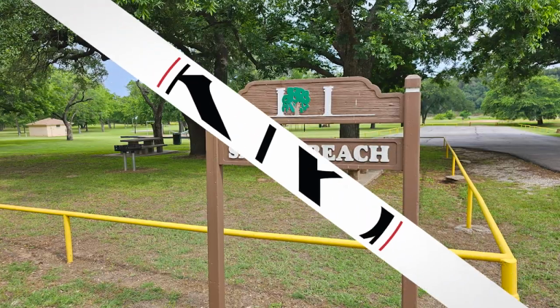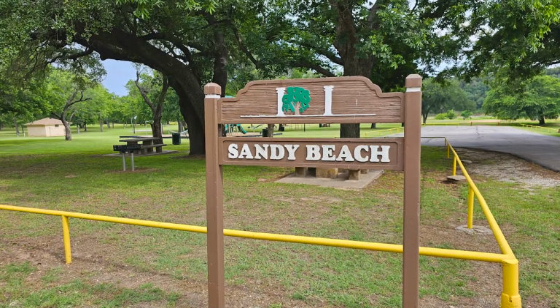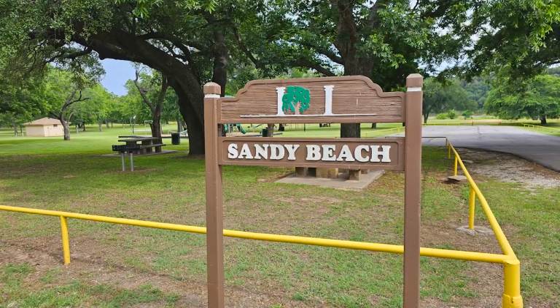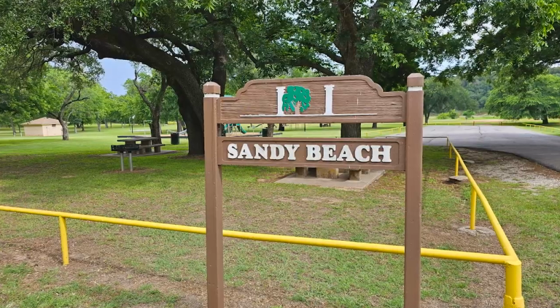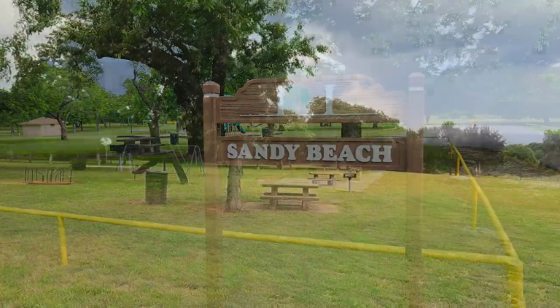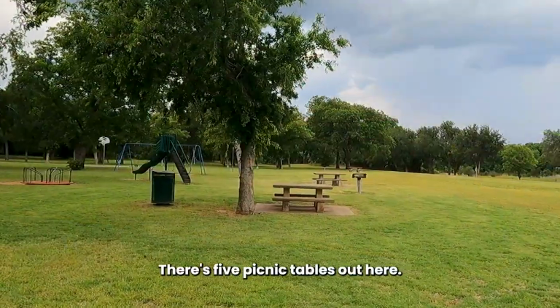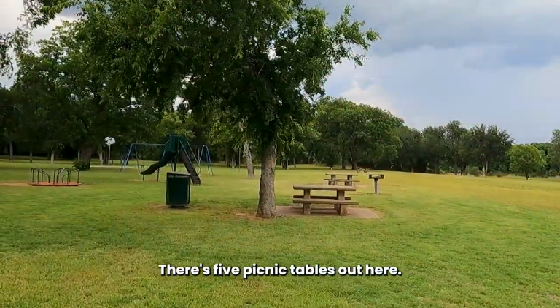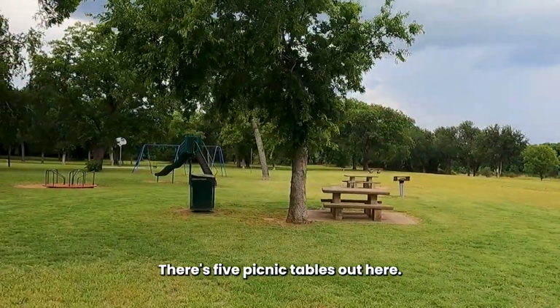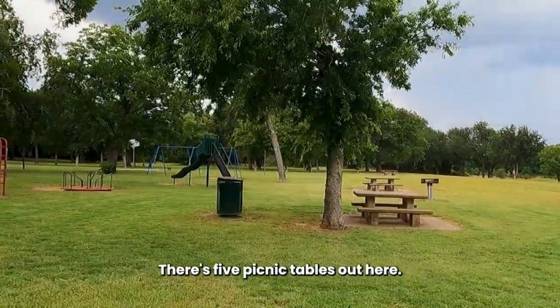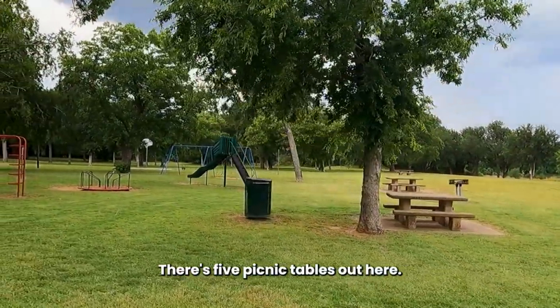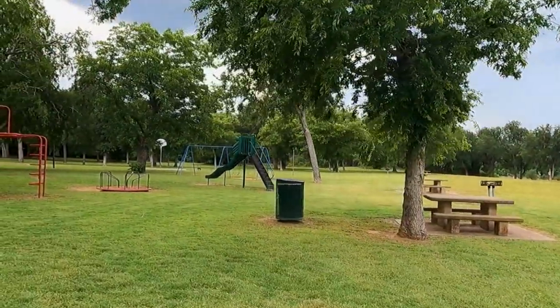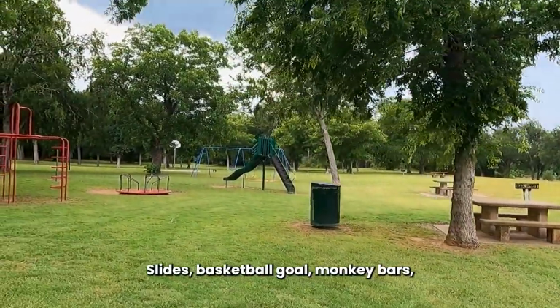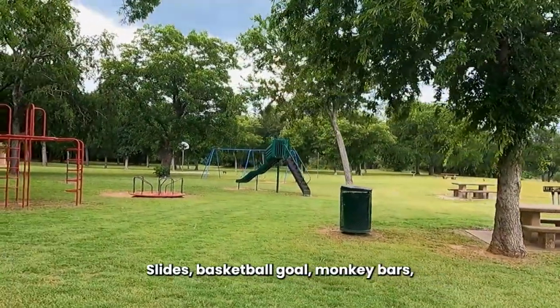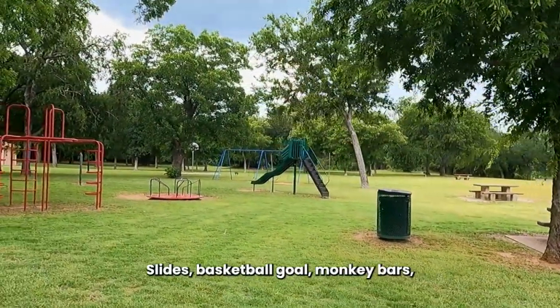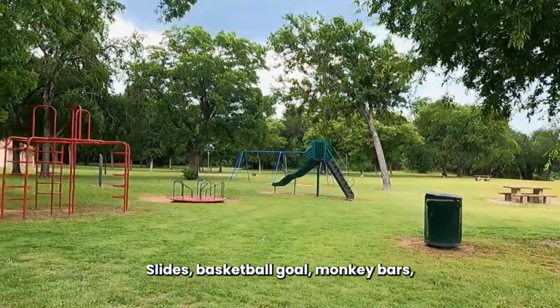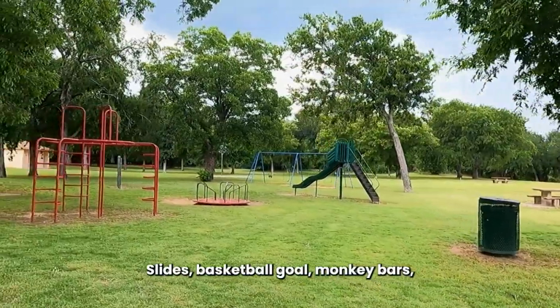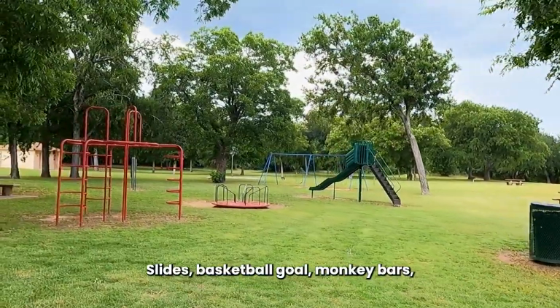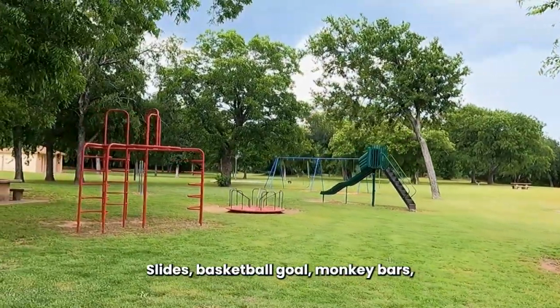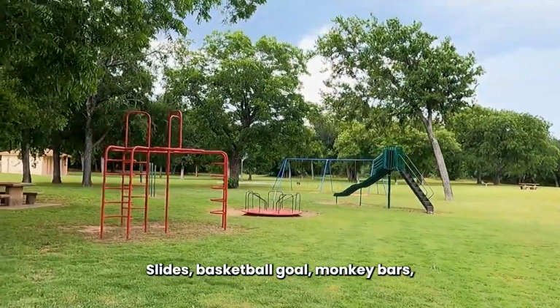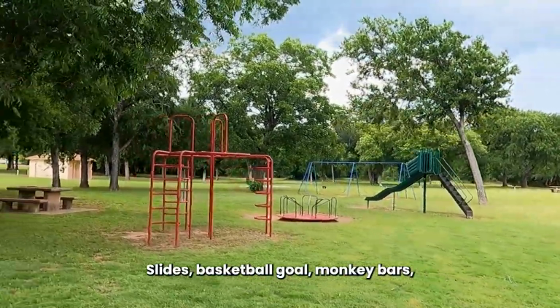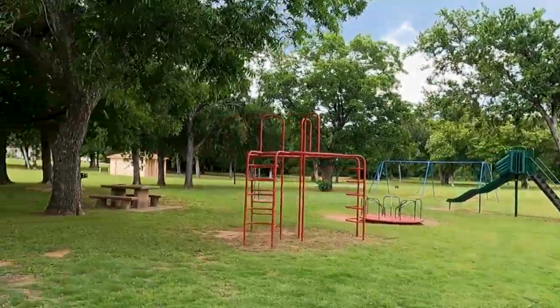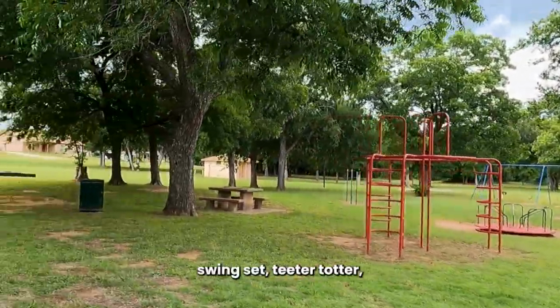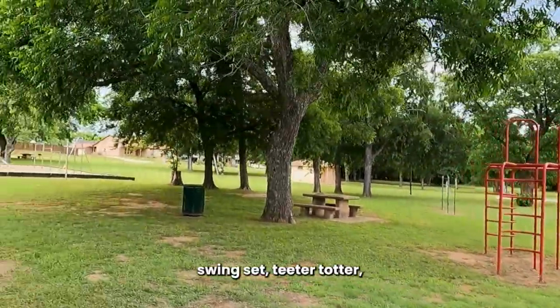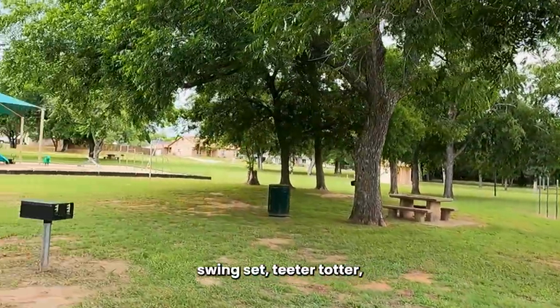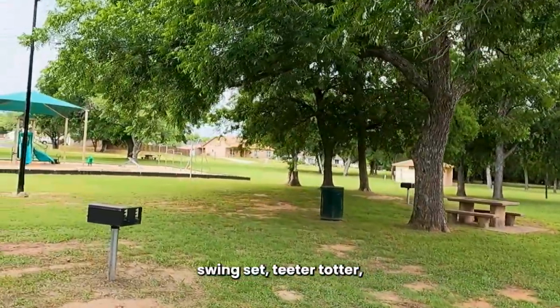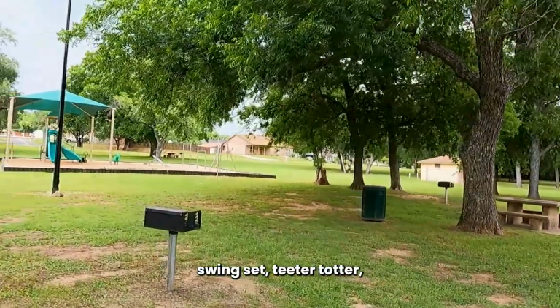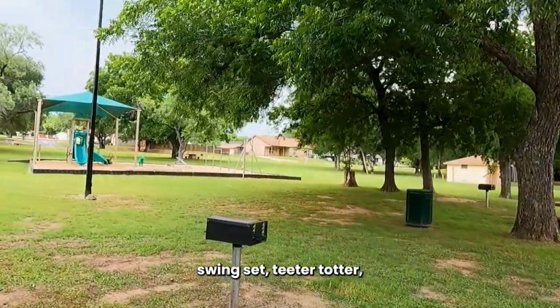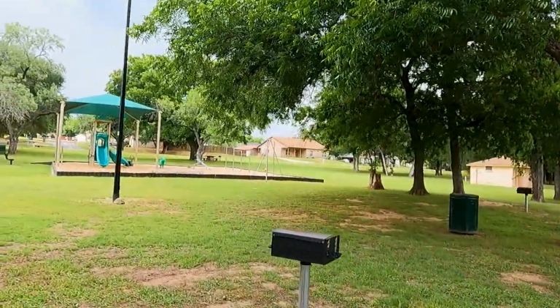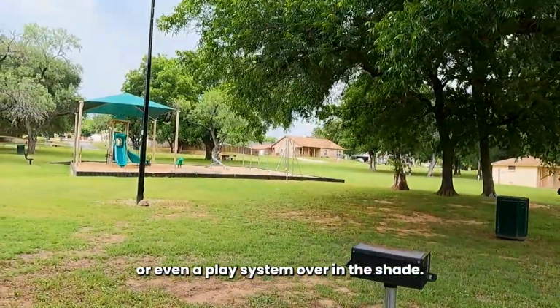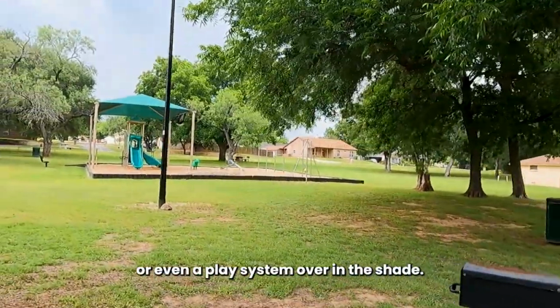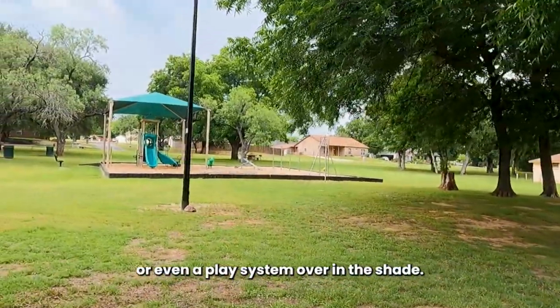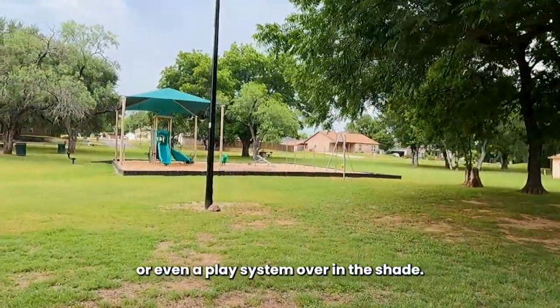Sandy Beach. There are five picnic tables out here, slides, a basketball goal, monkey bars, swing set, and a teeter-totter.